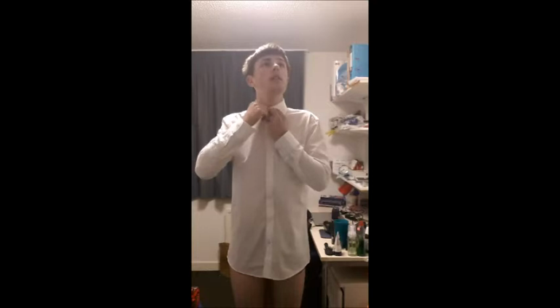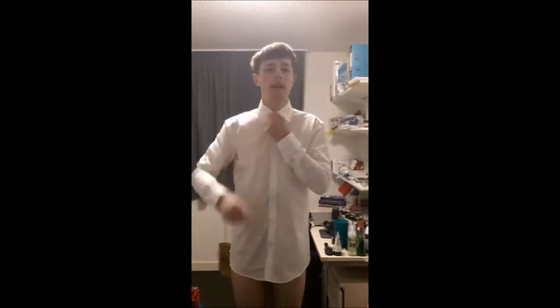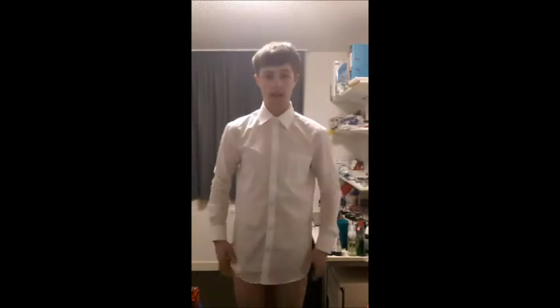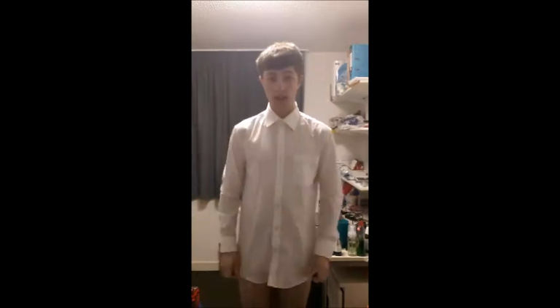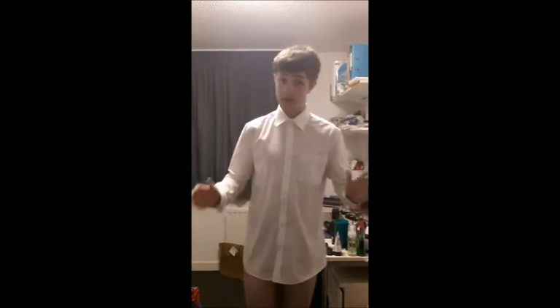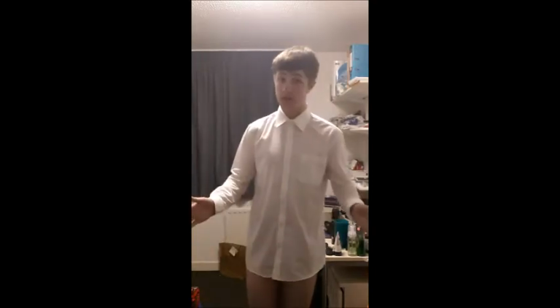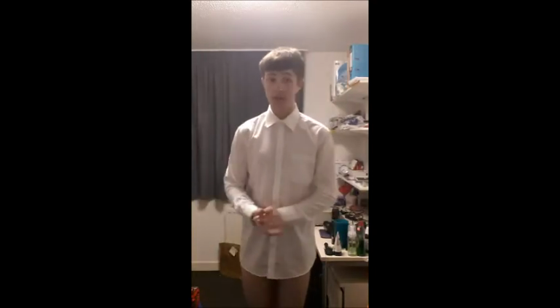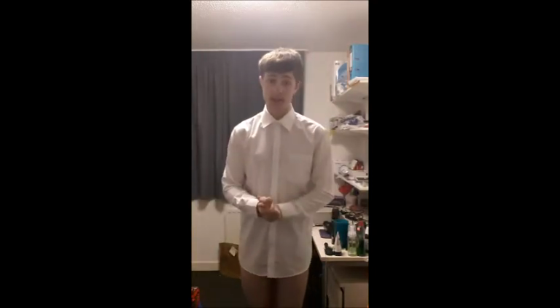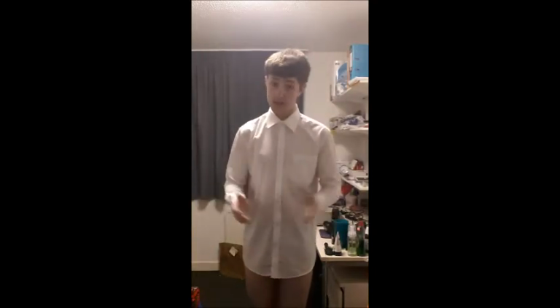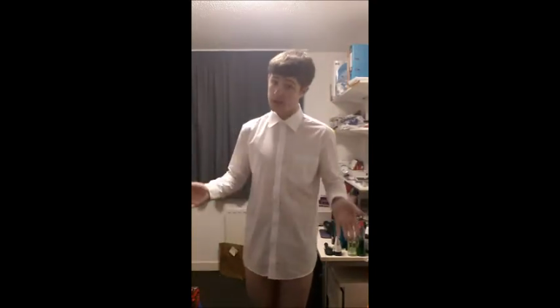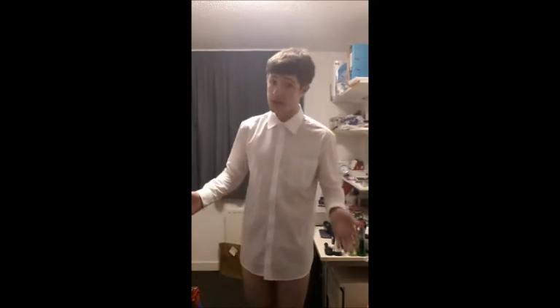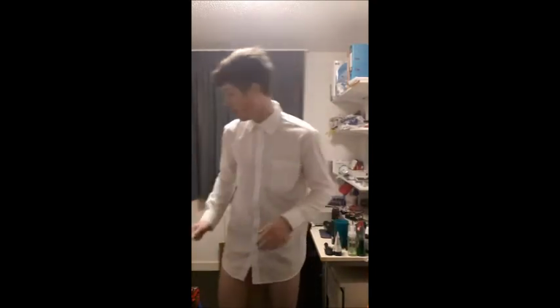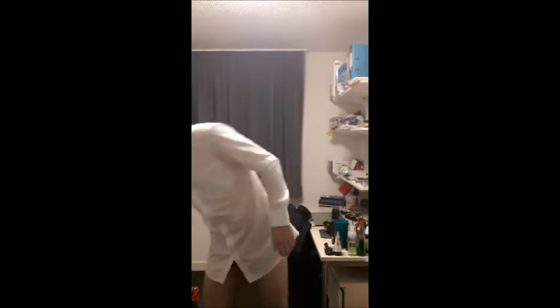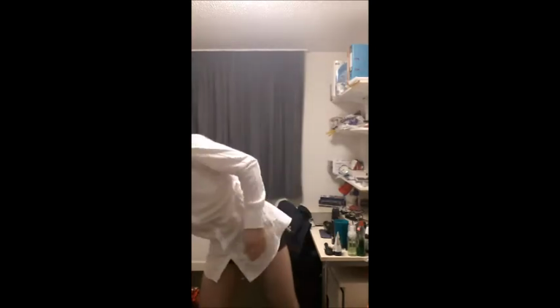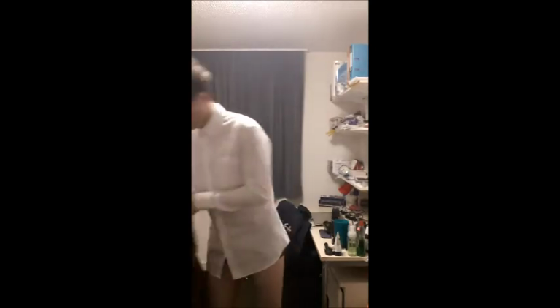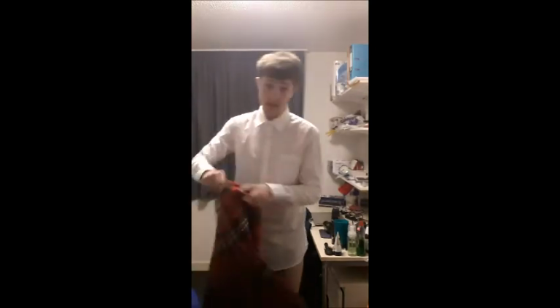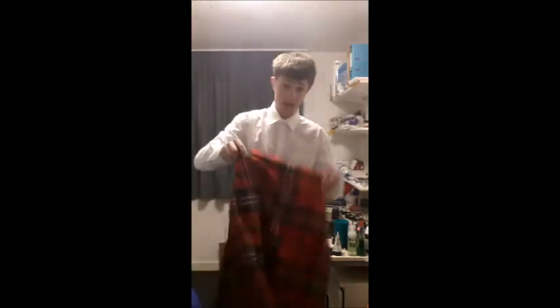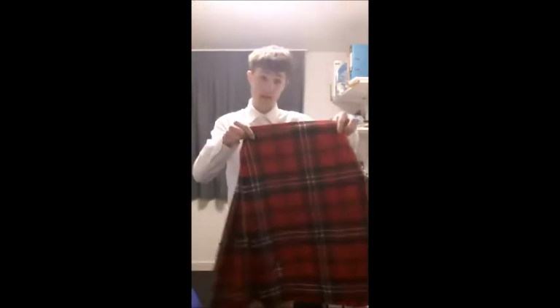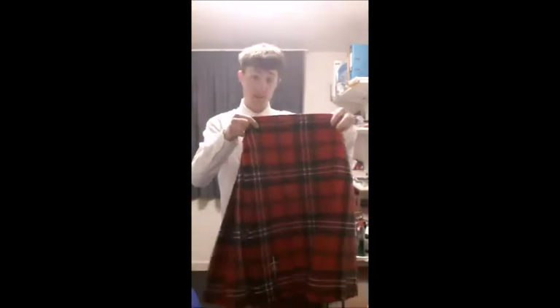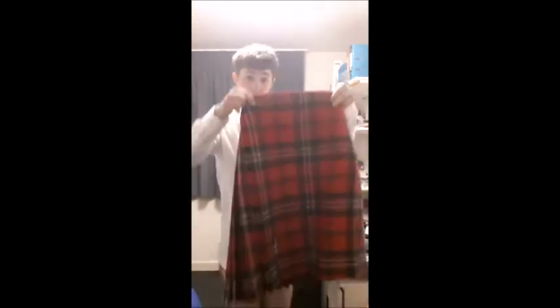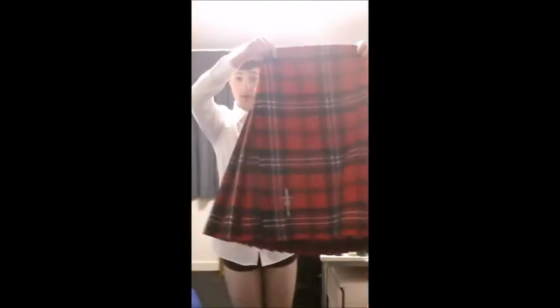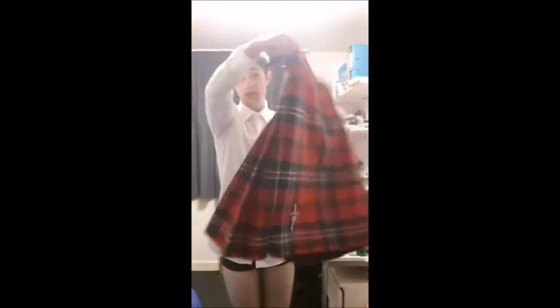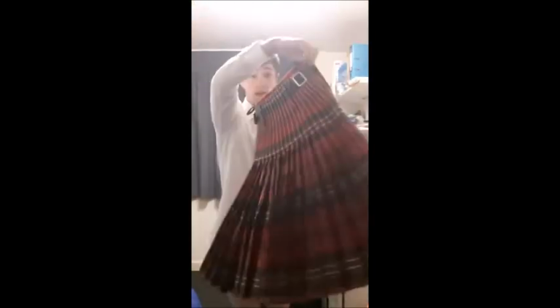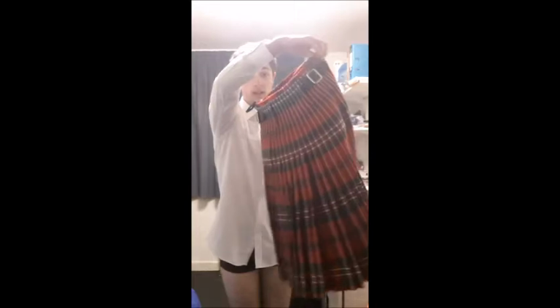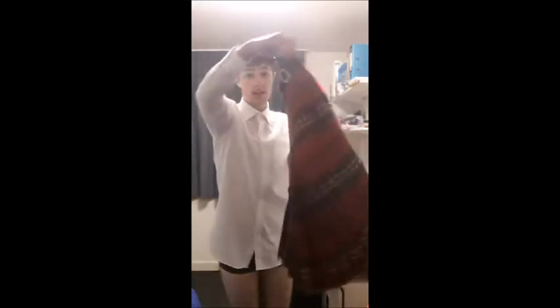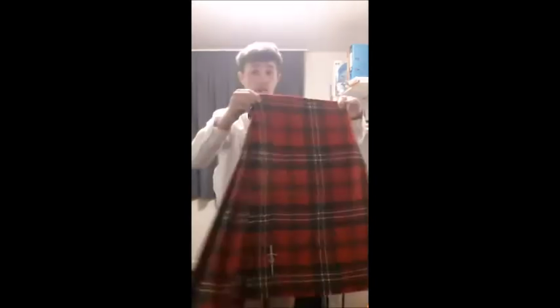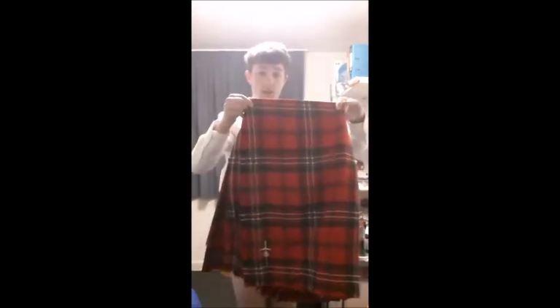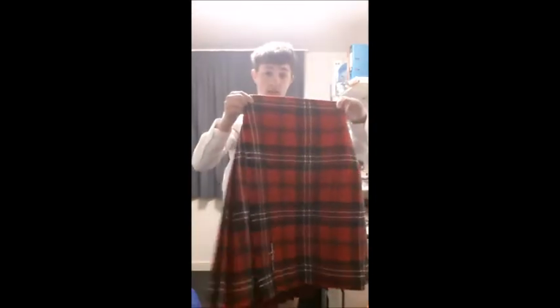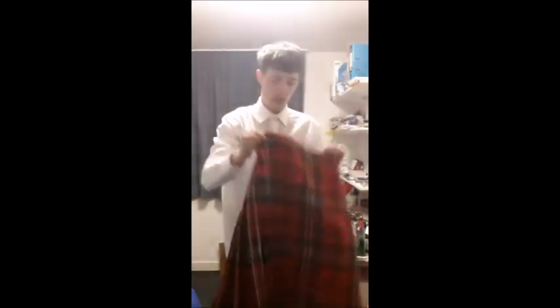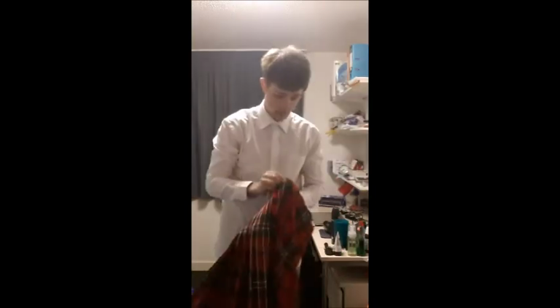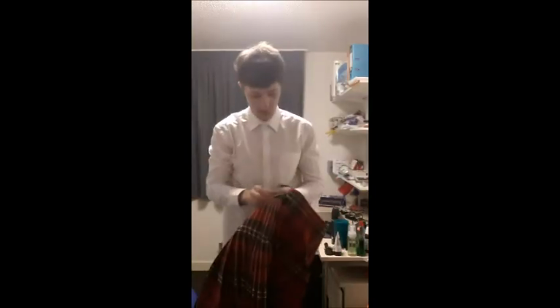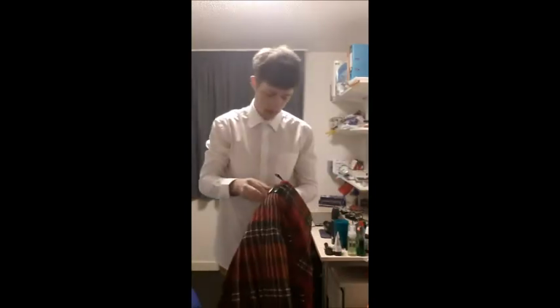Okay, so you've got your shirt on. Next thing you do is you grab your kilt. This is a kilt if people didn't know. The pleats are on the back and it's flat on the front.